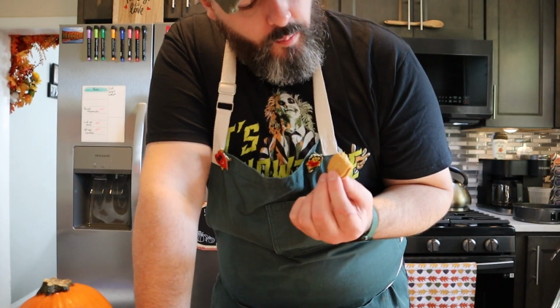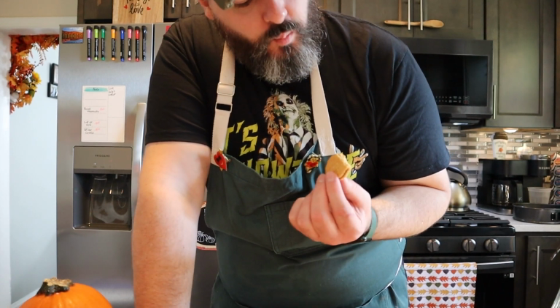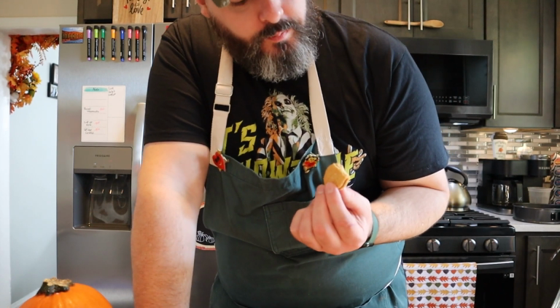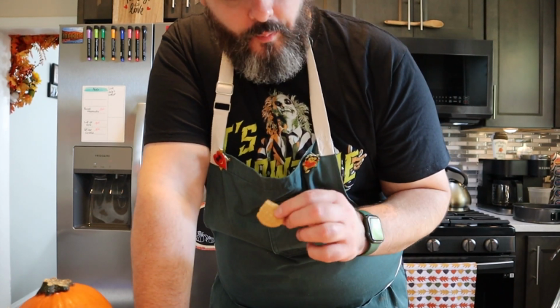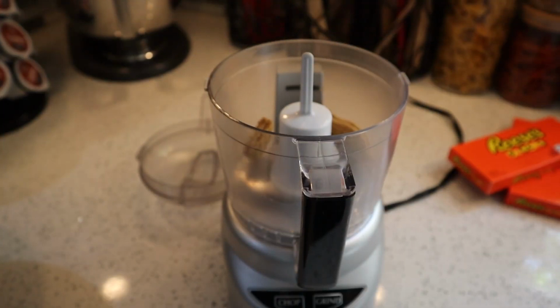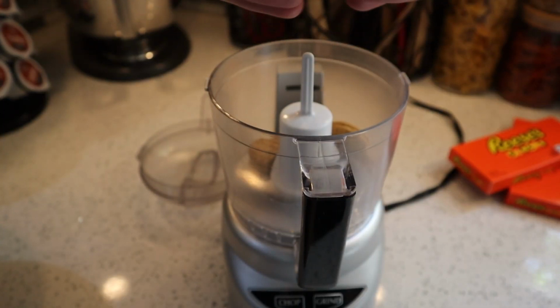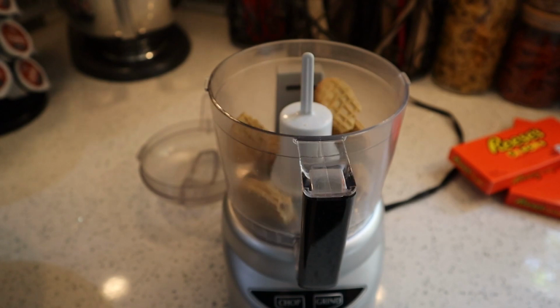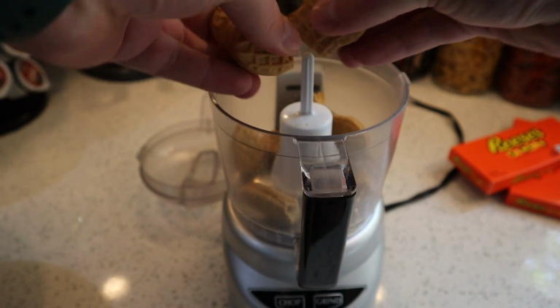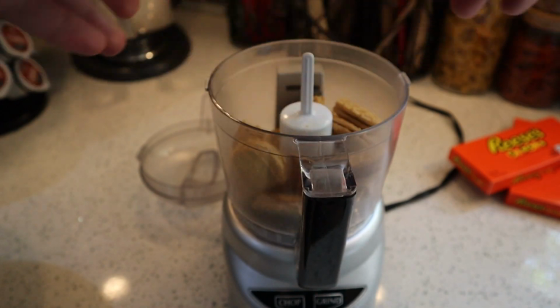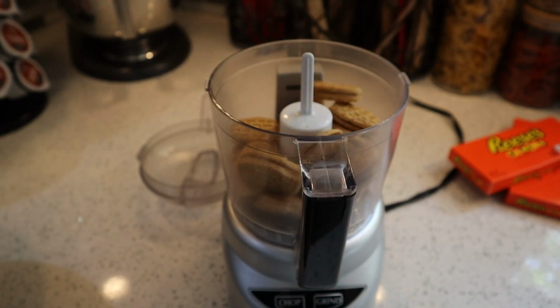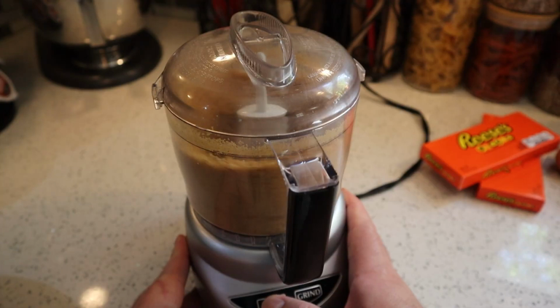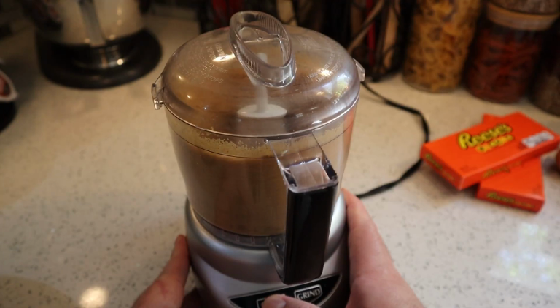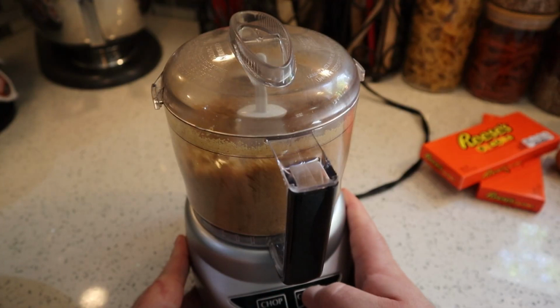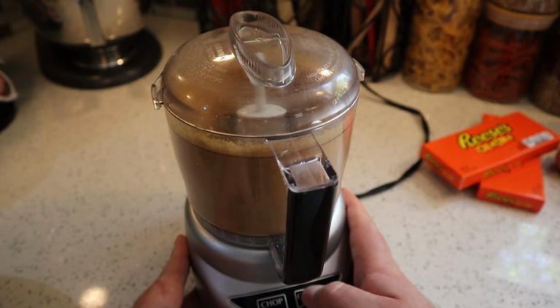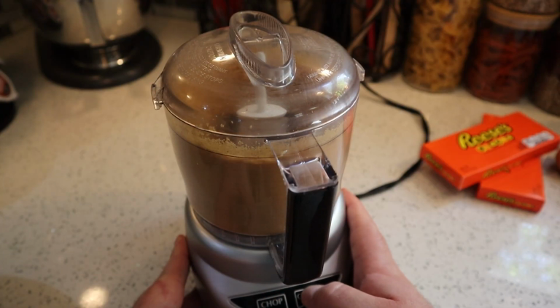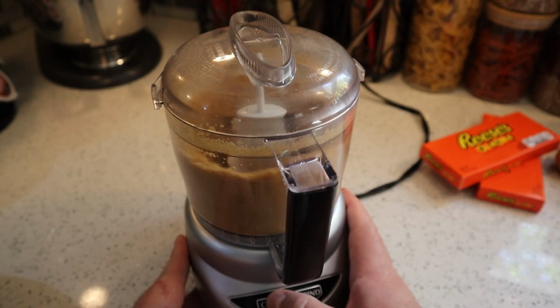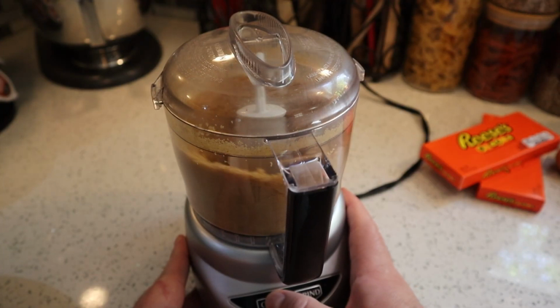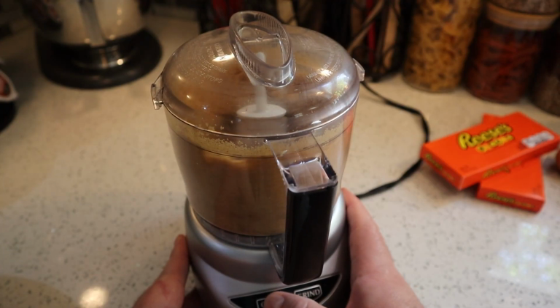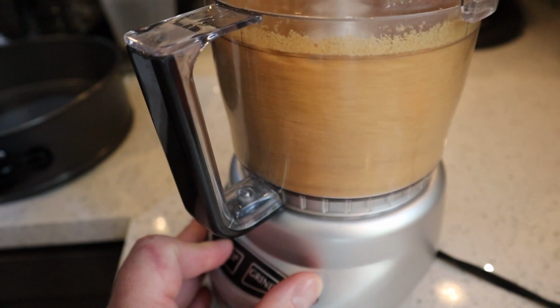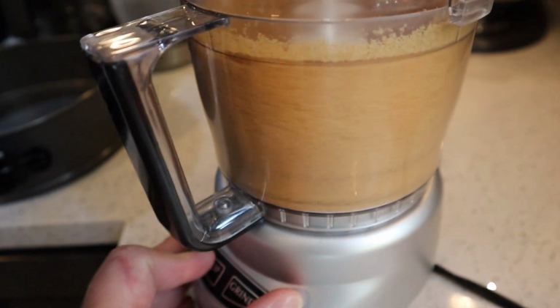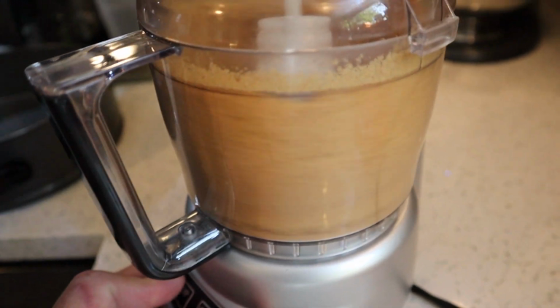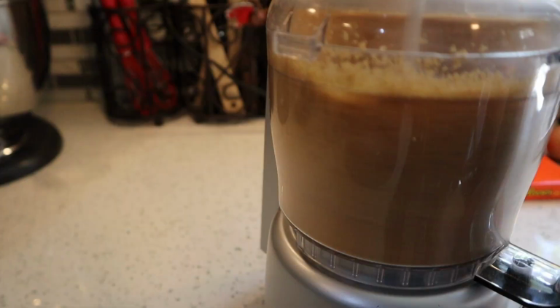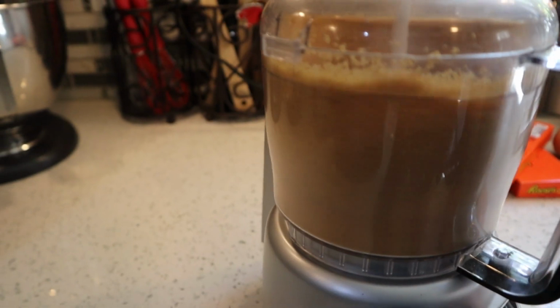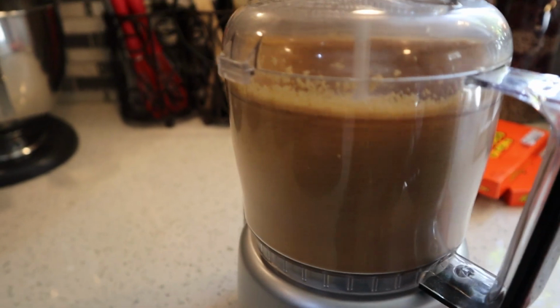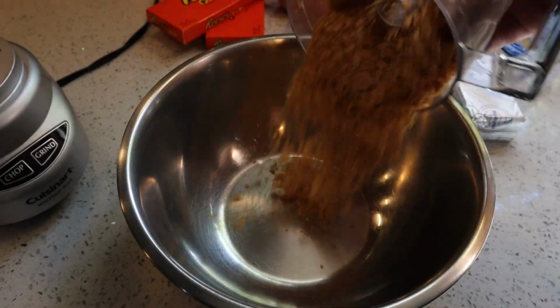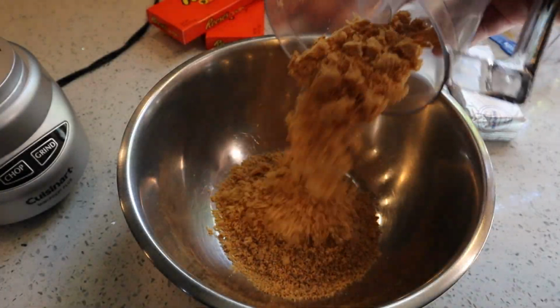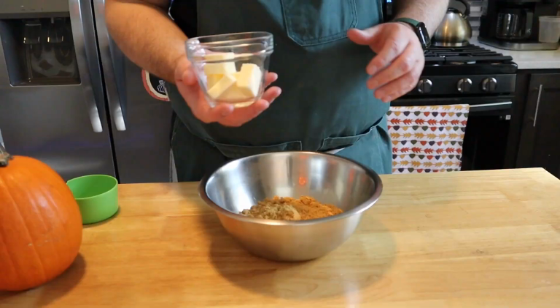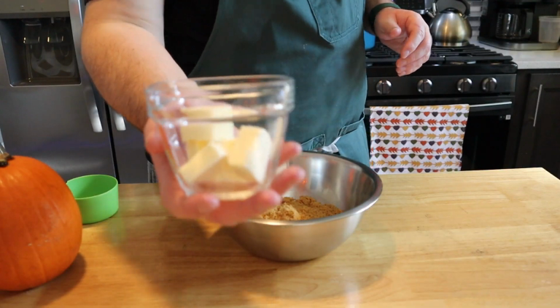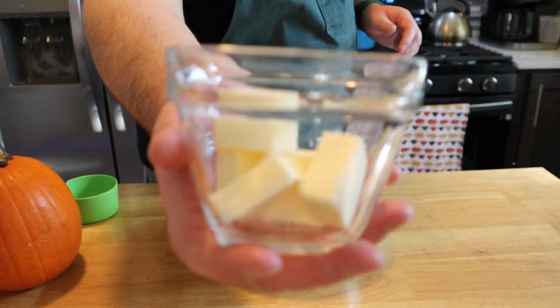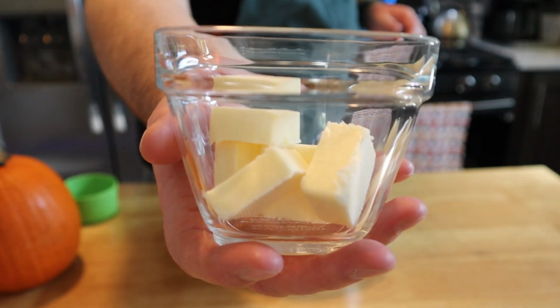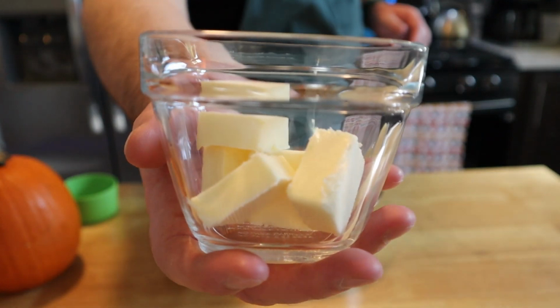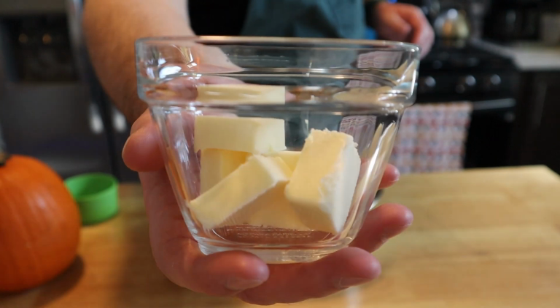So maybe we'll do that in another video. Minus the one that I ate — and you can eat one too — we're gonna put all of our Nutter Butters into a food processor and grind them until they are a fine crumb. Add your Nutter Butter crumbs to a large bowl.